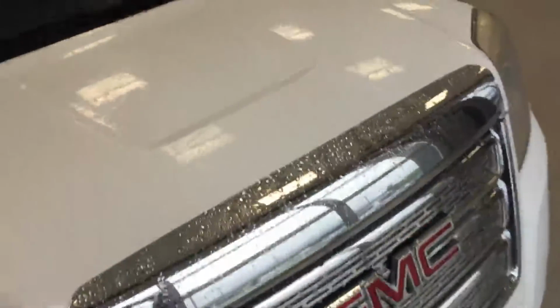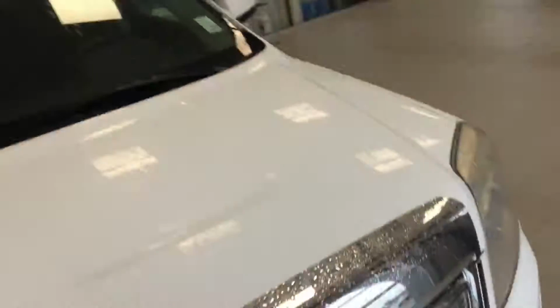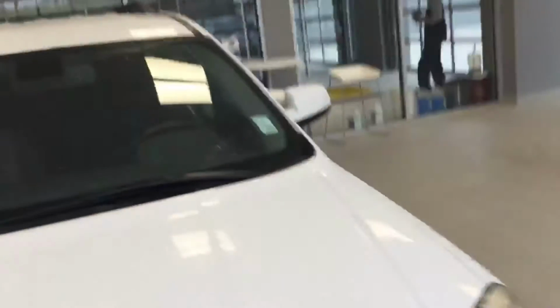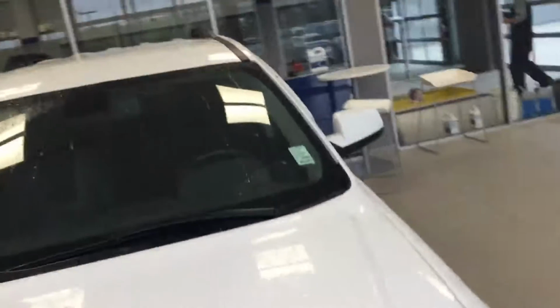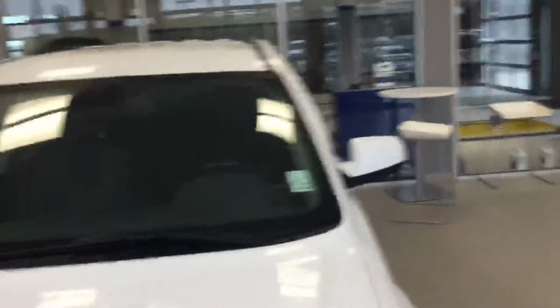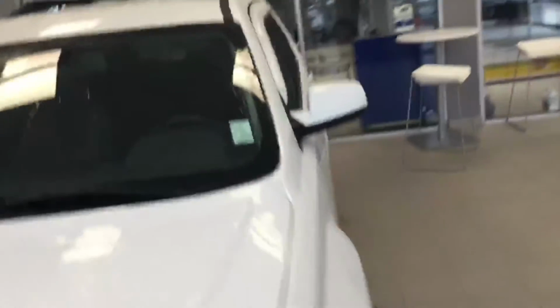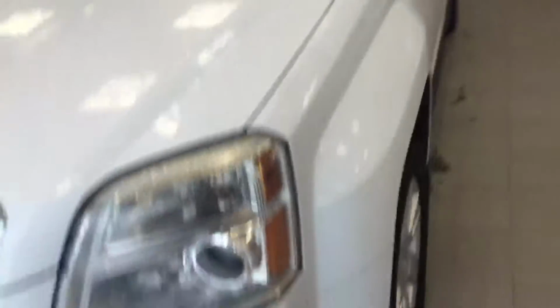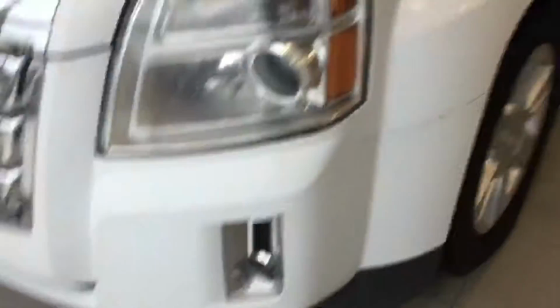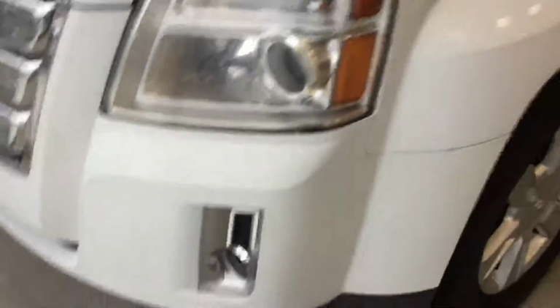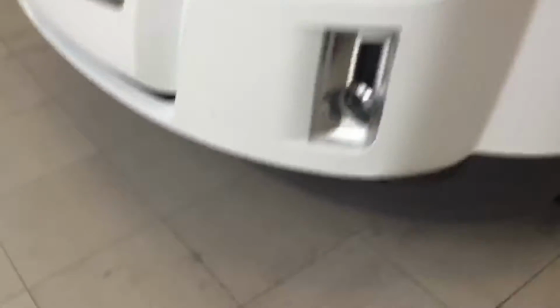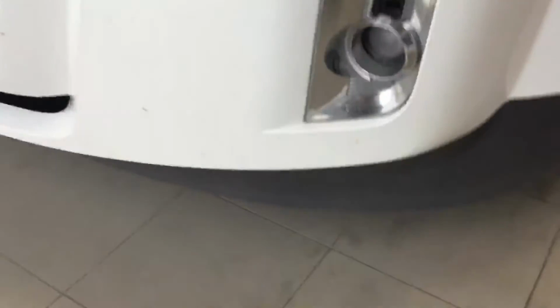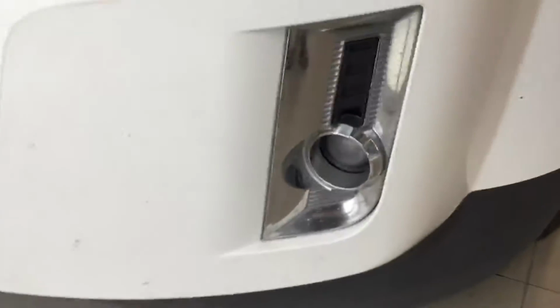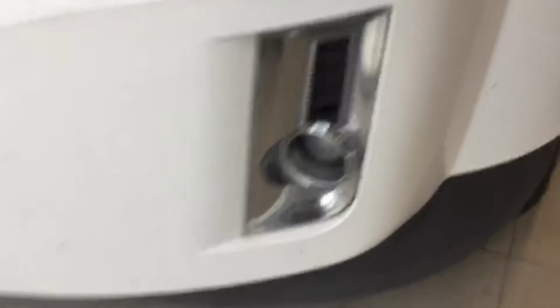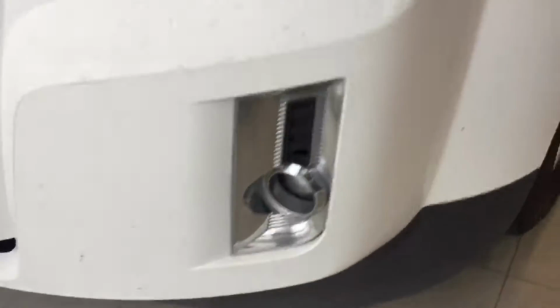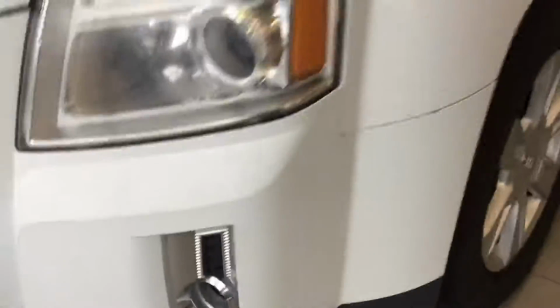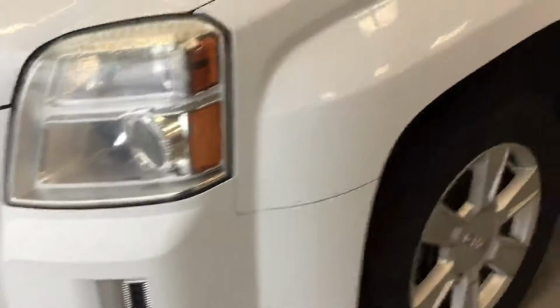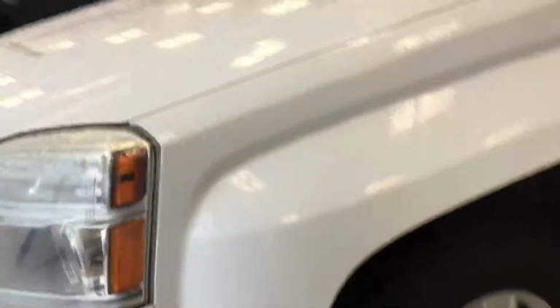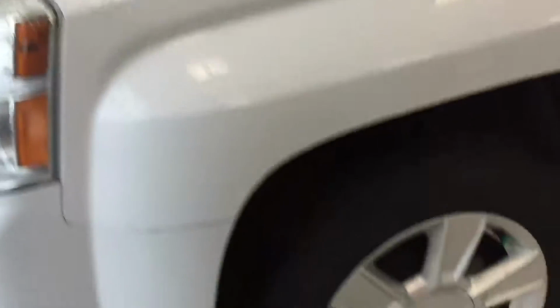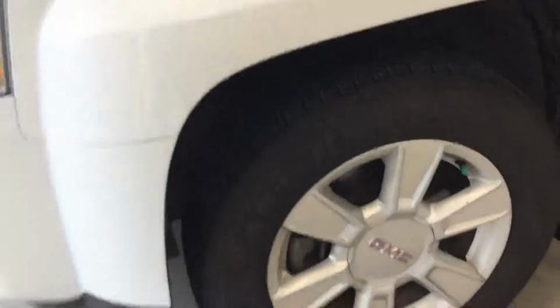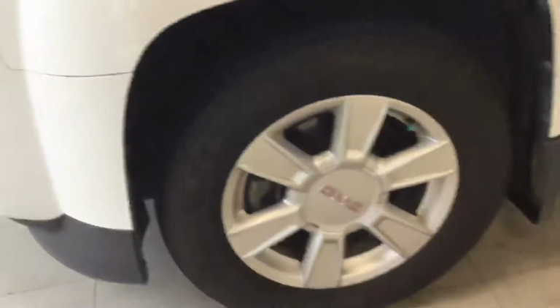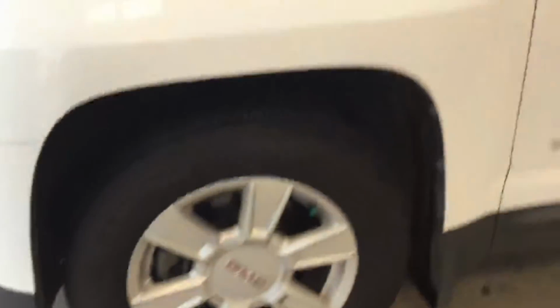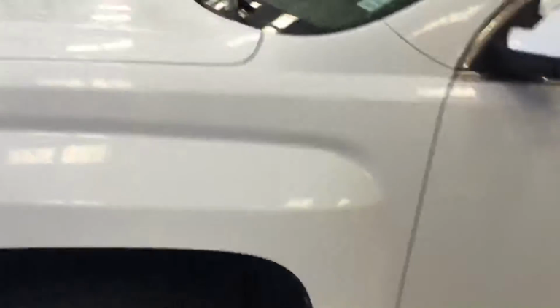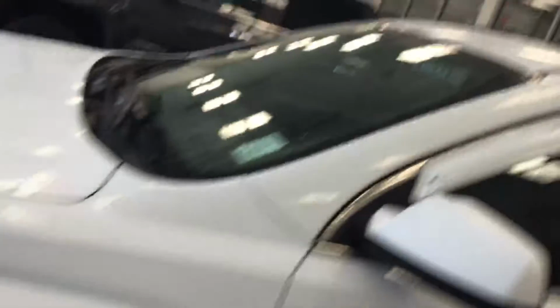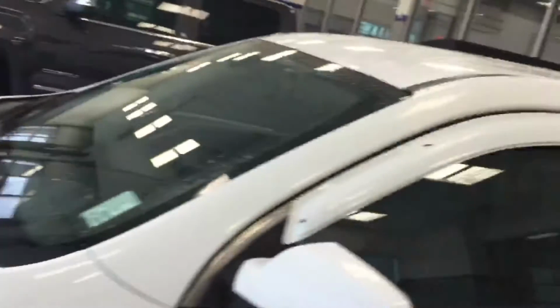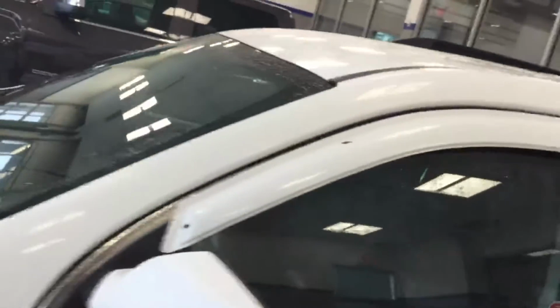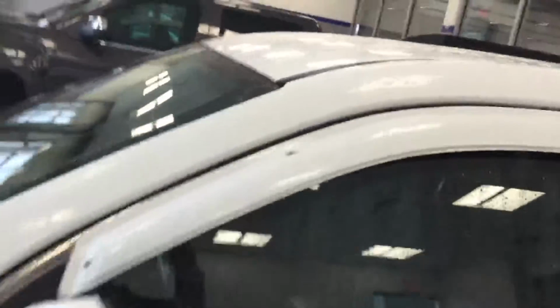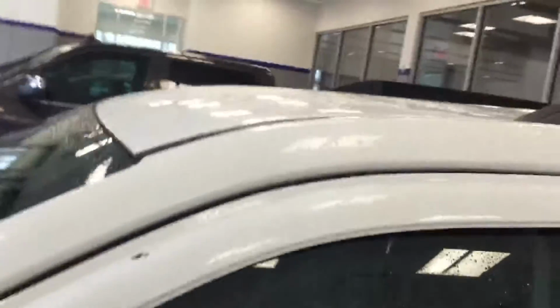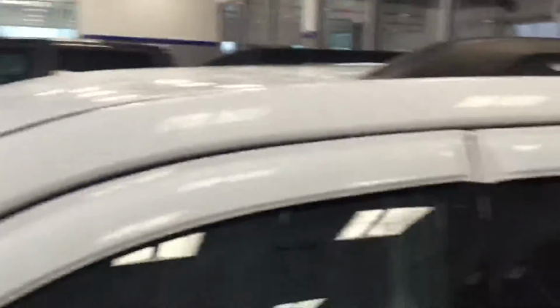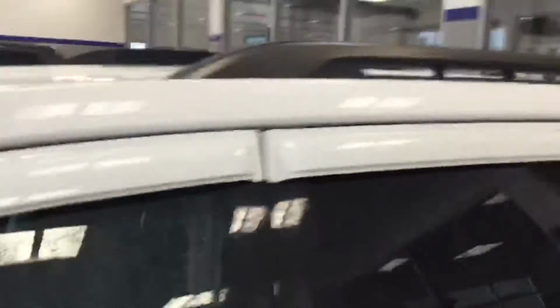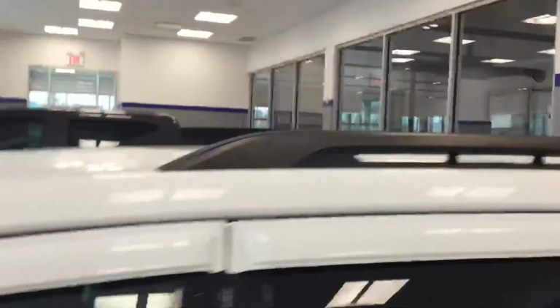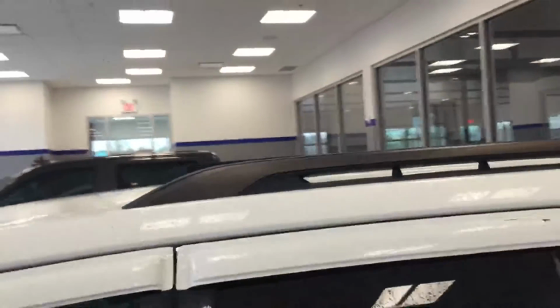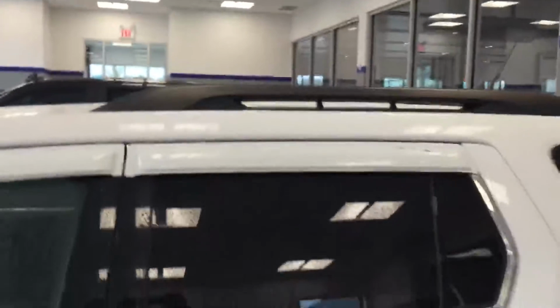It's a white color, as you can see, and it's in a nice shape. Fog lights right there. It does come with sun shades in white color. Sports bar on the top.